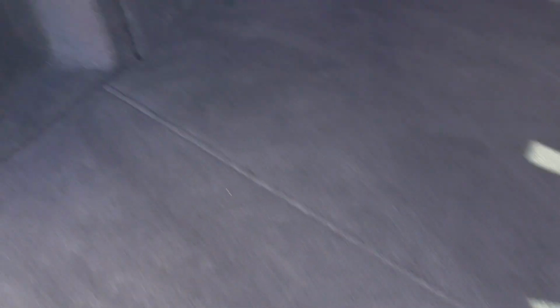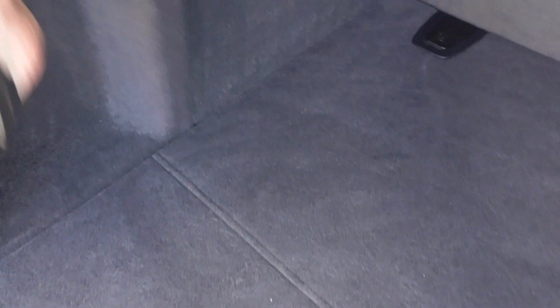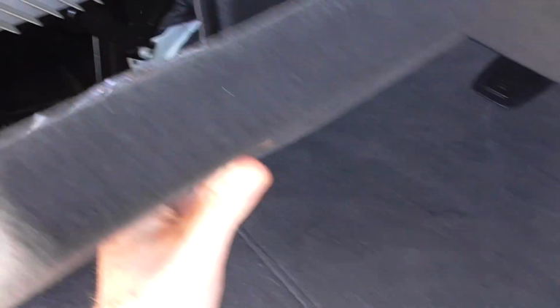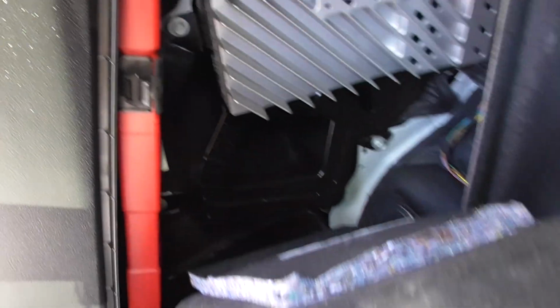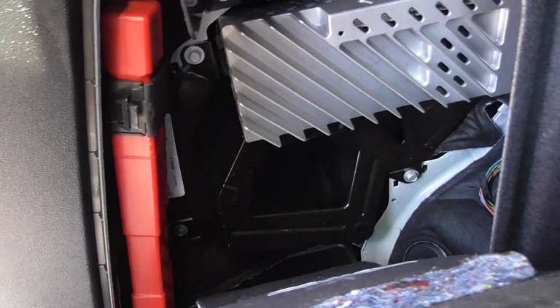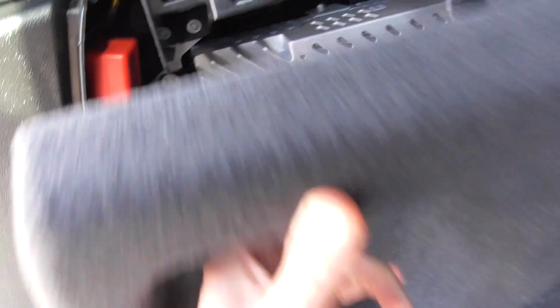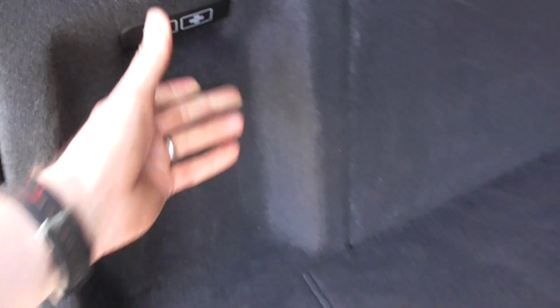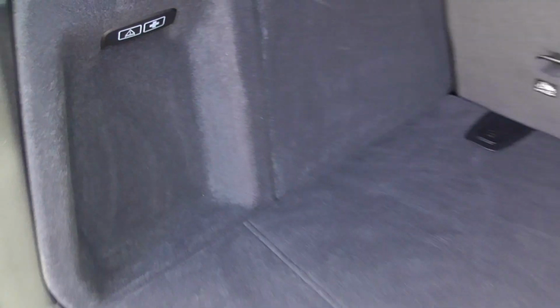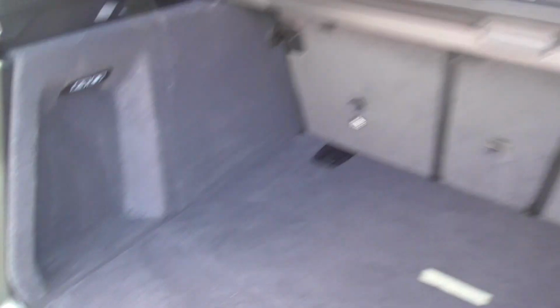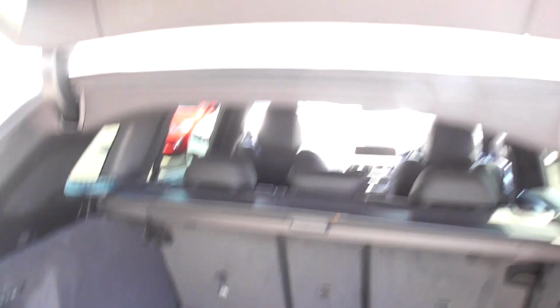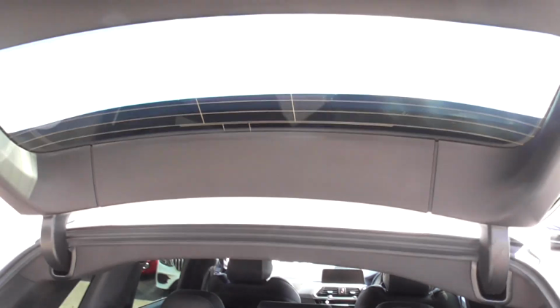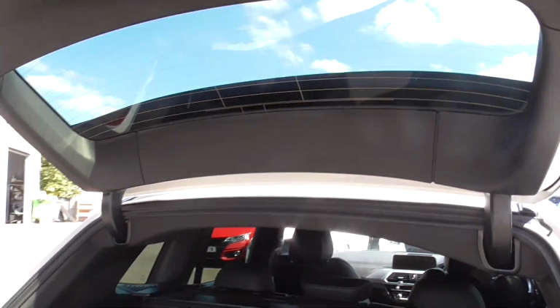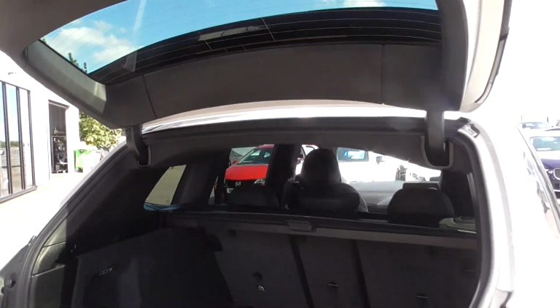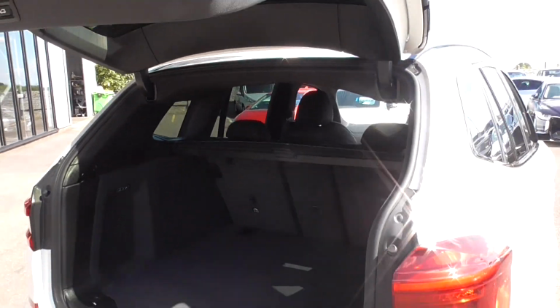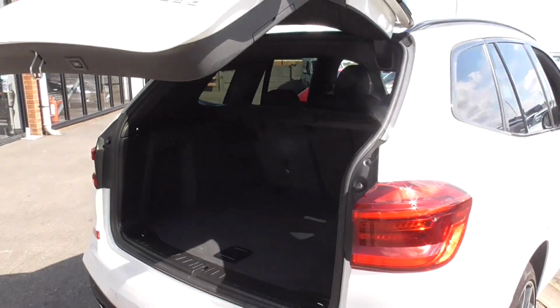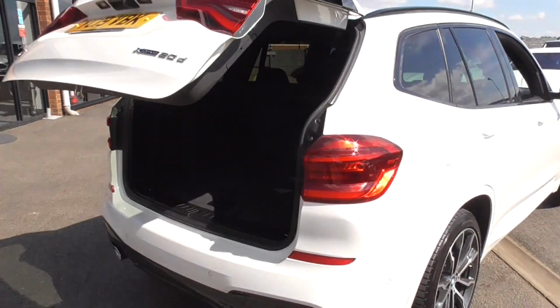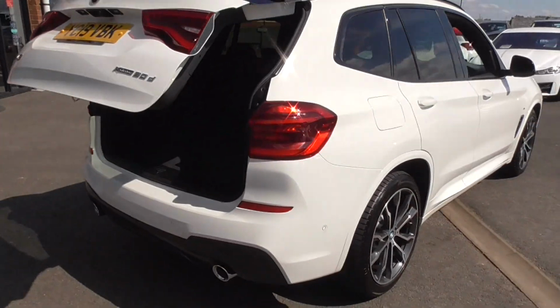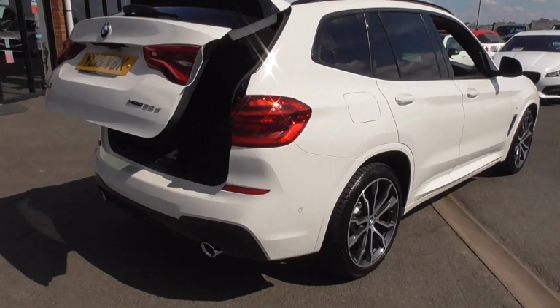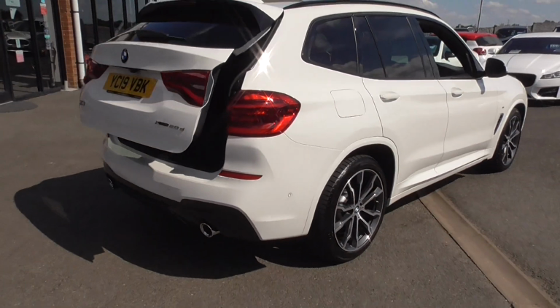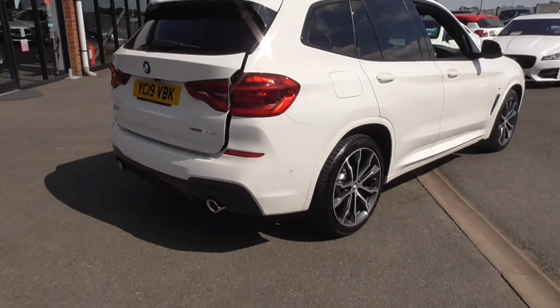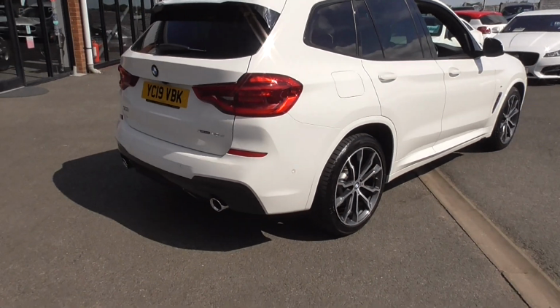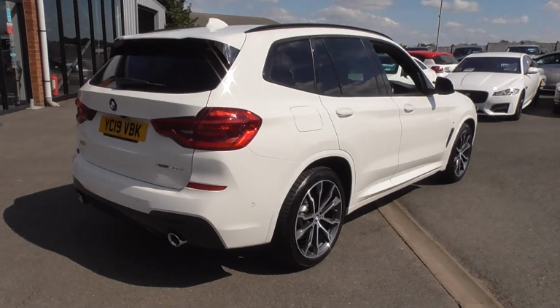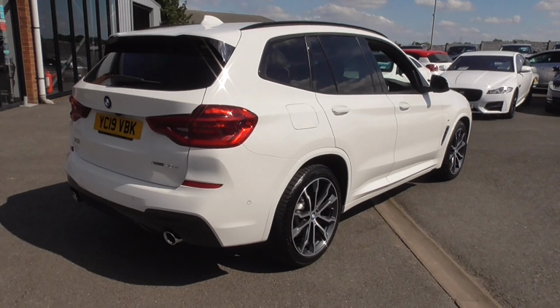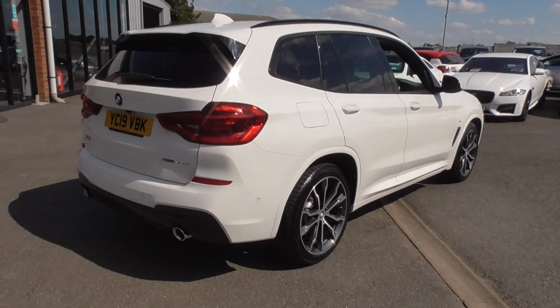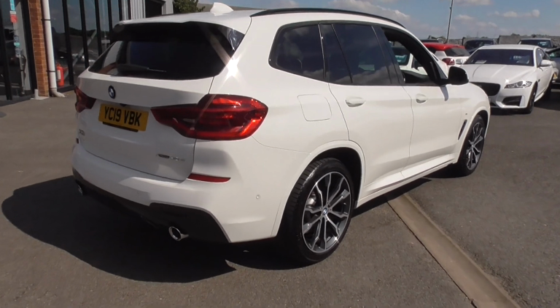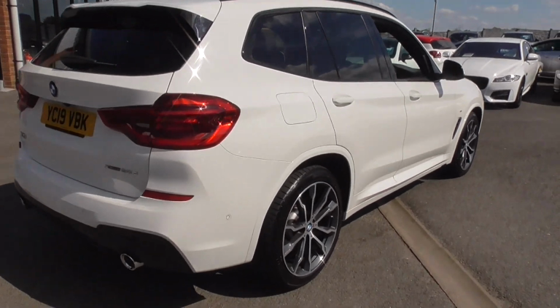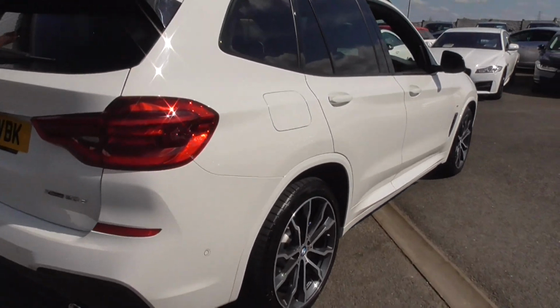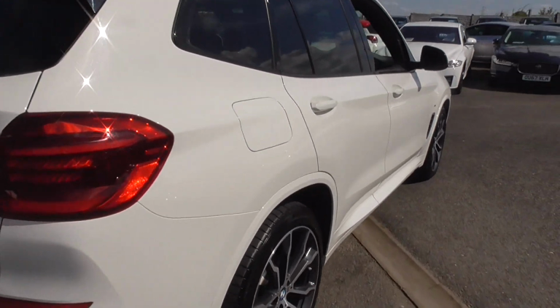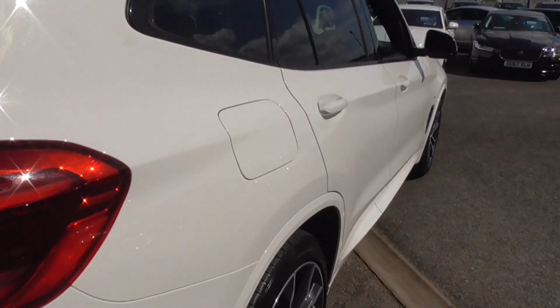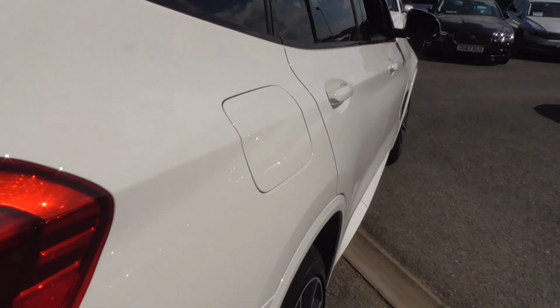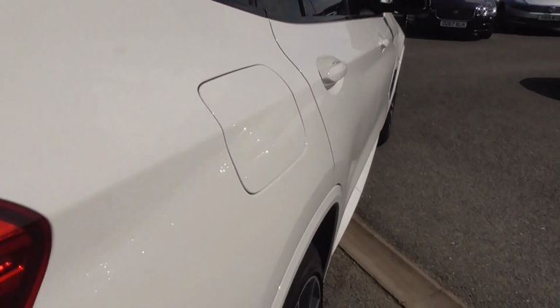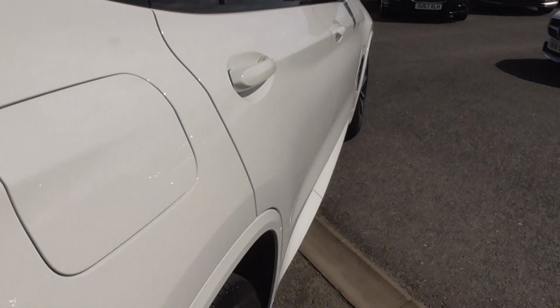Behind here we've got the warning triangle. I've driven this car and it drives absolutely fantastic. Looking down the driver's side, it mirrors the passenger side and is really in super order.